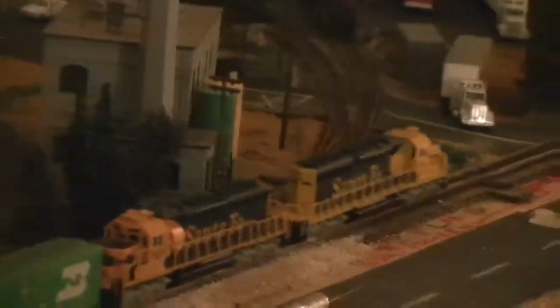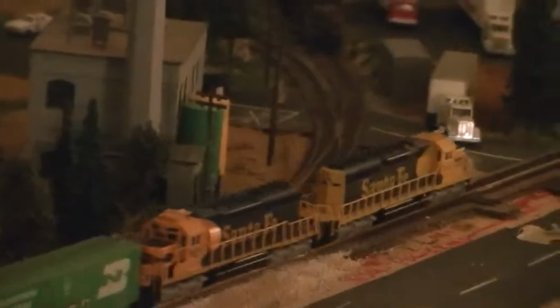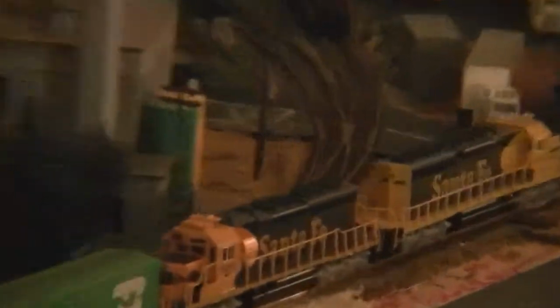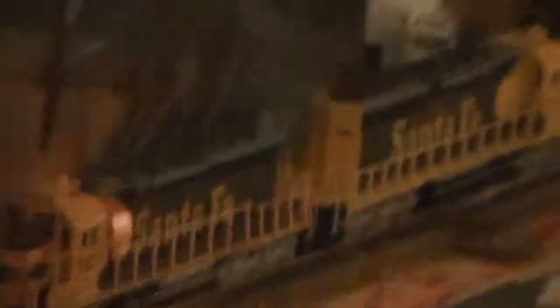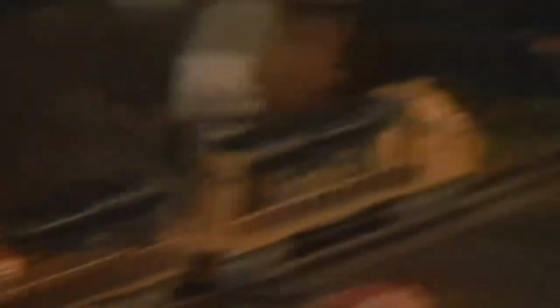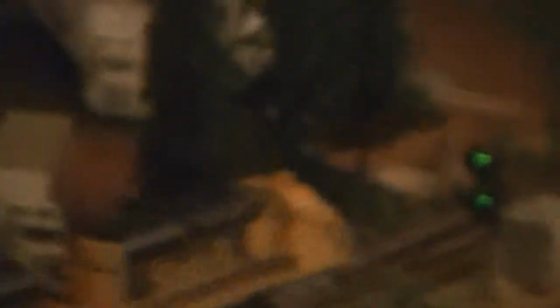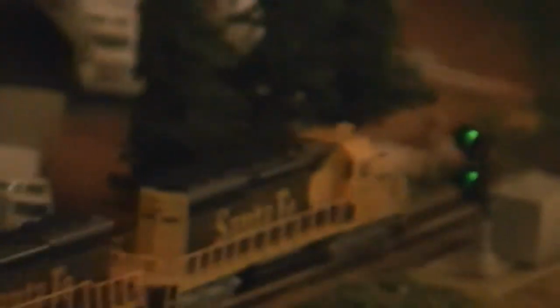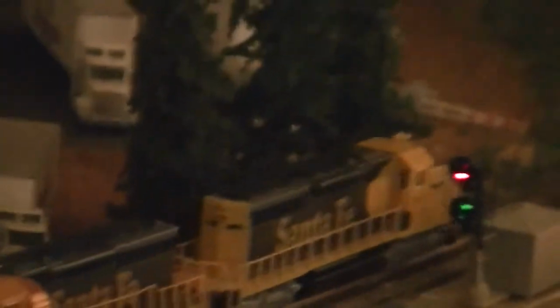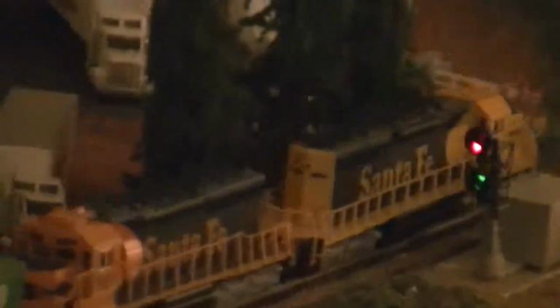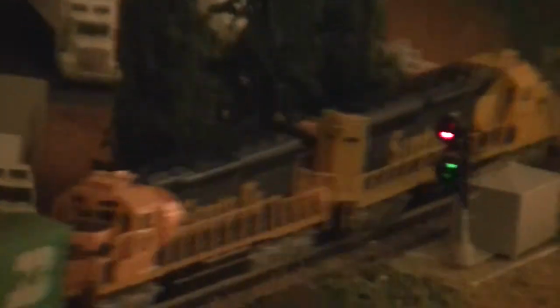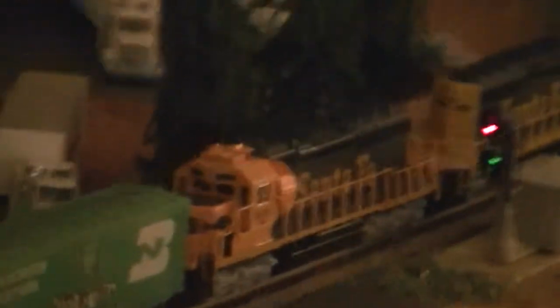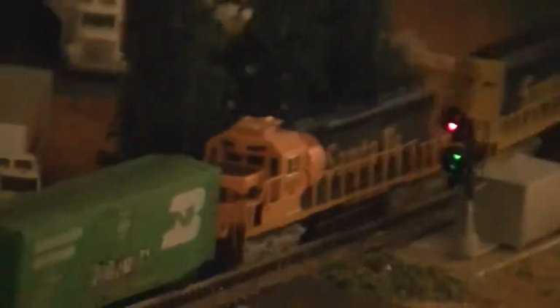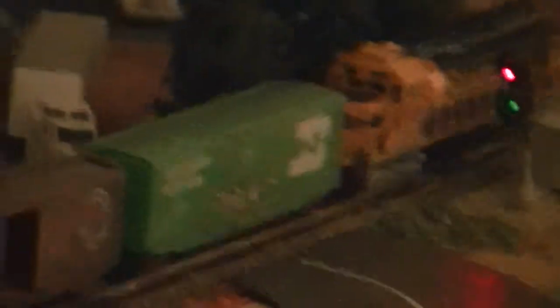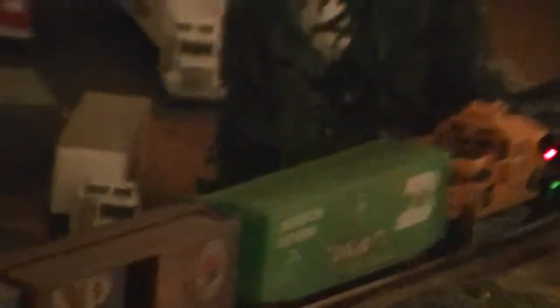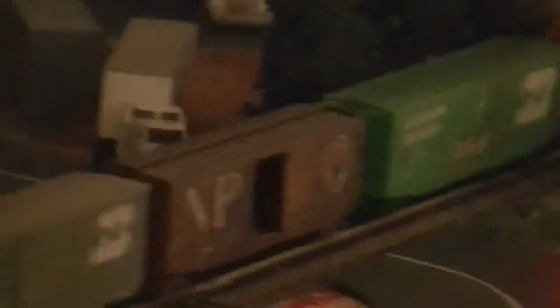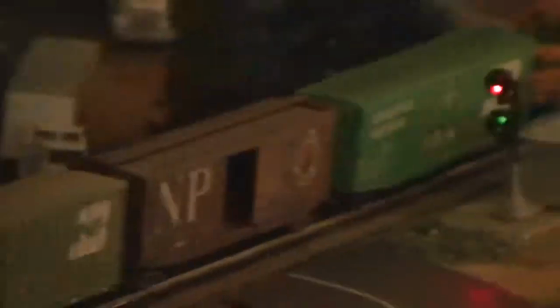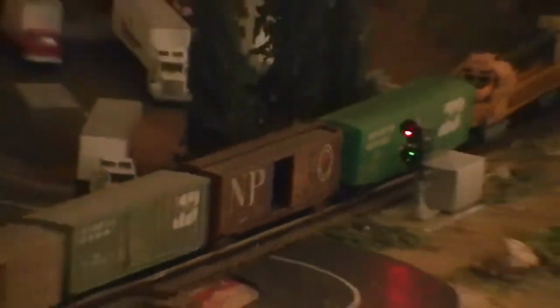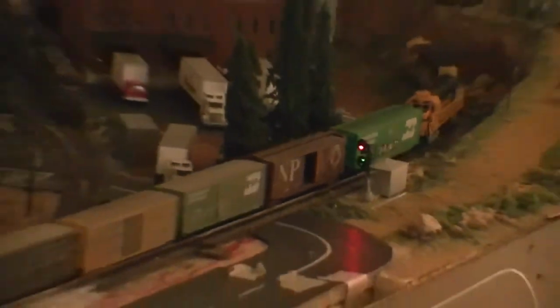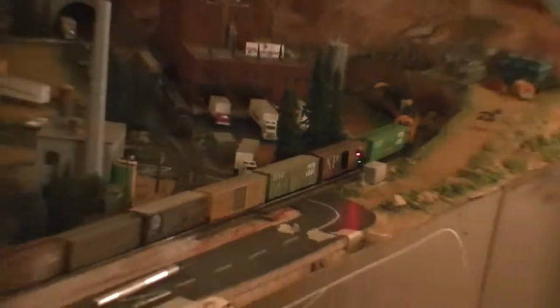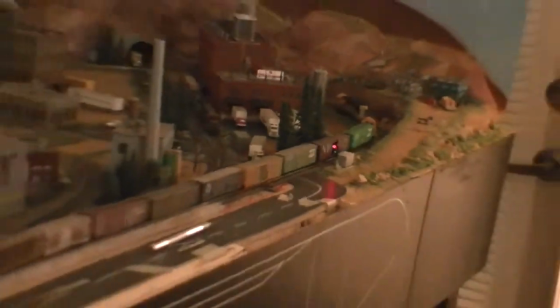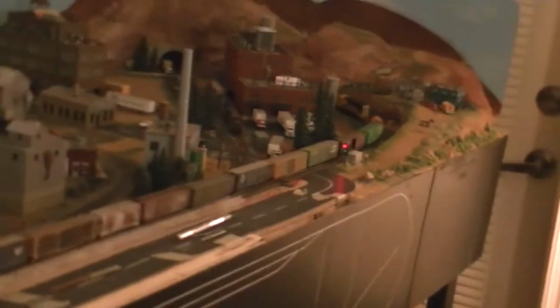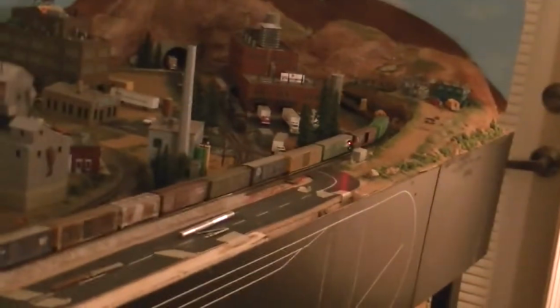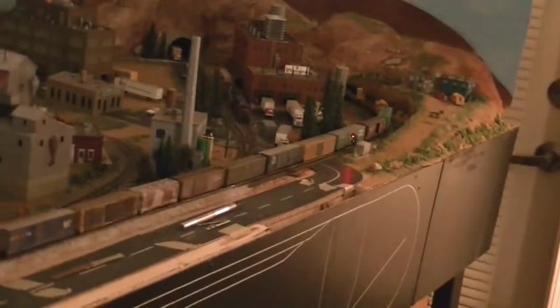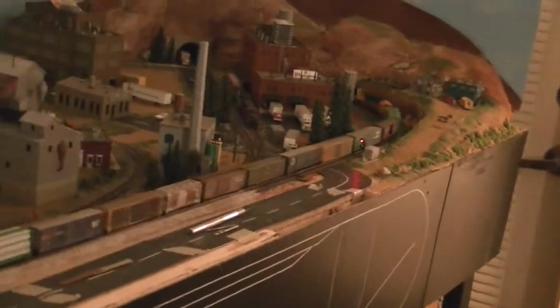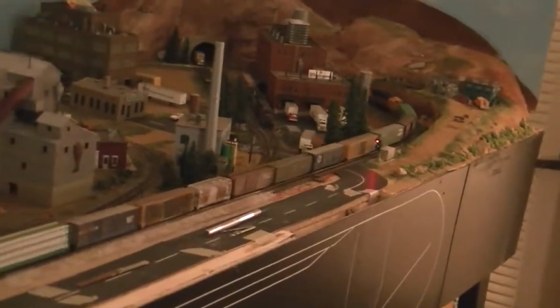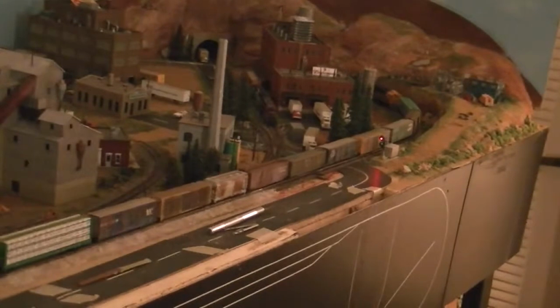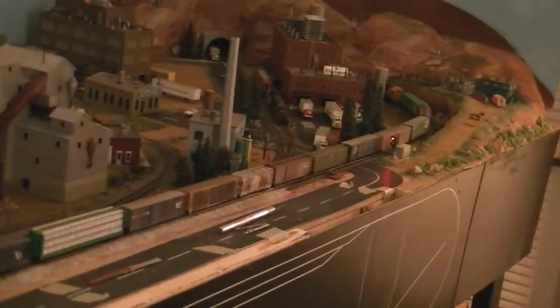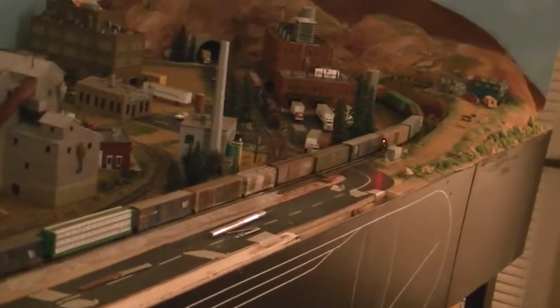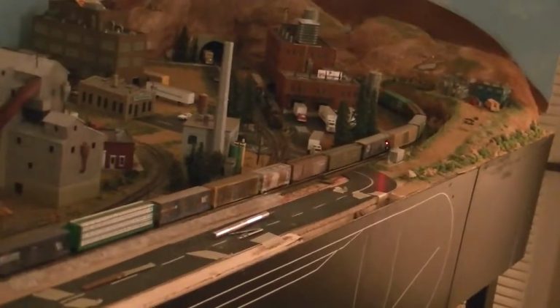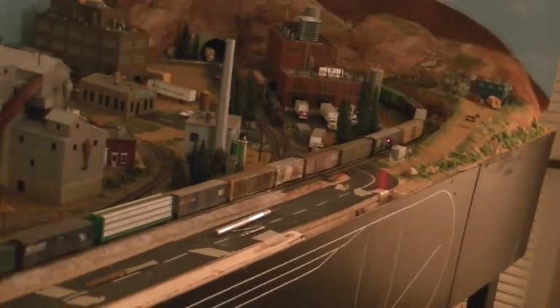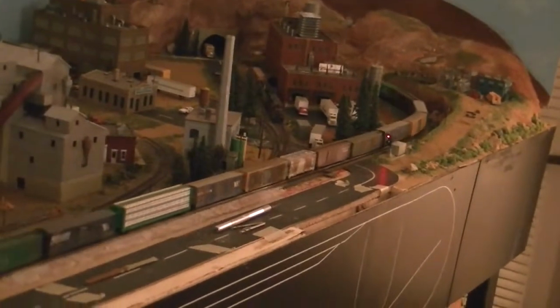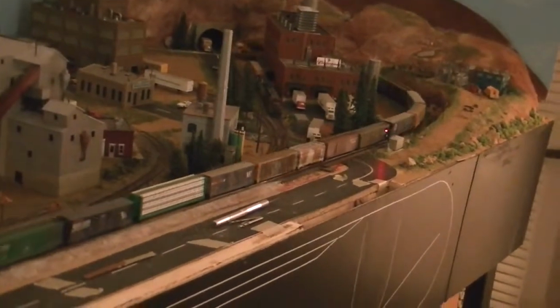The Atlas signal right there just turned red. Basically we can either go around or go back into the yard, which we're going to do right now.